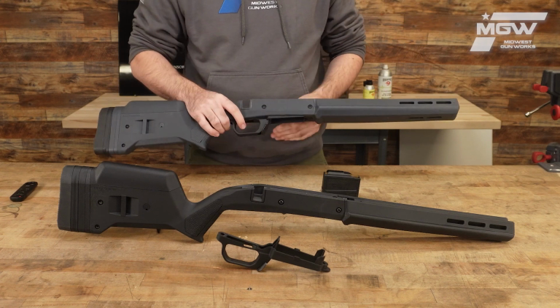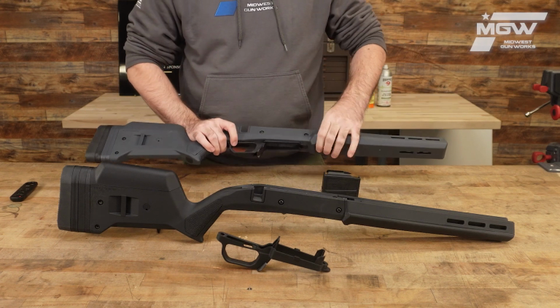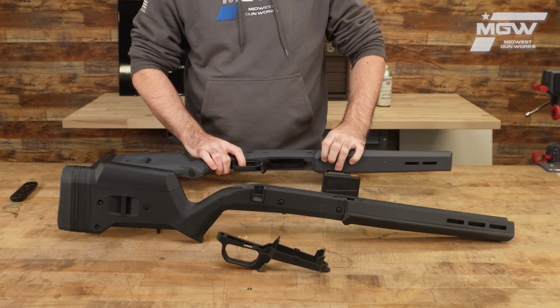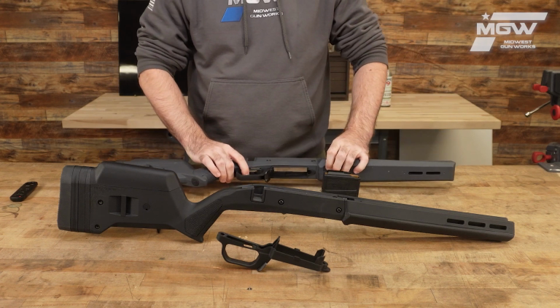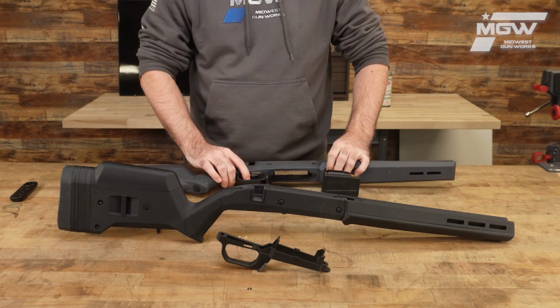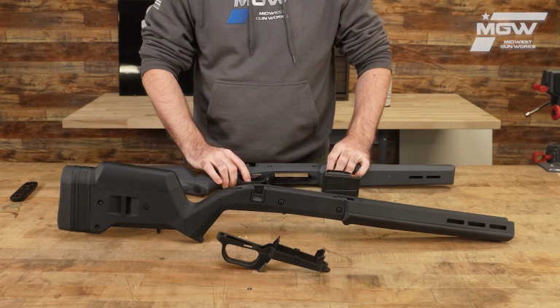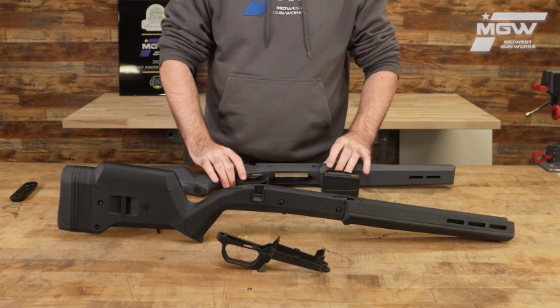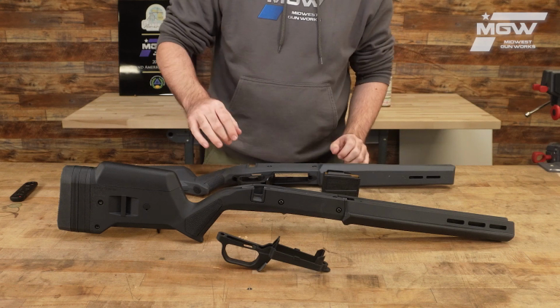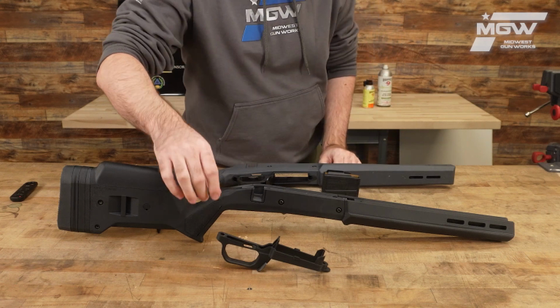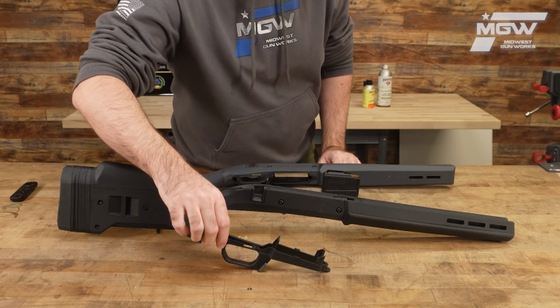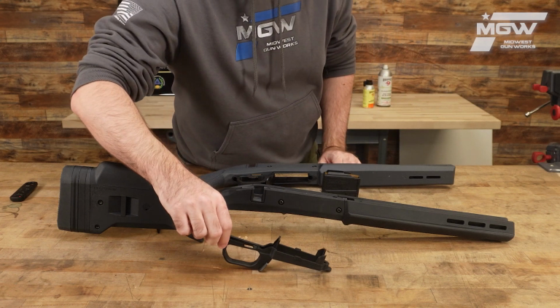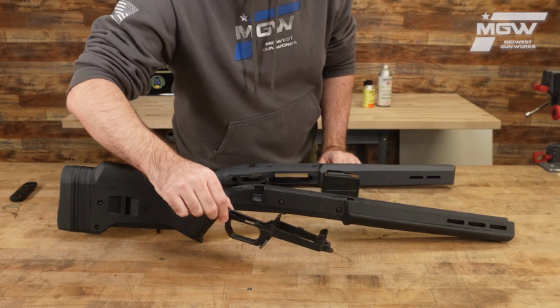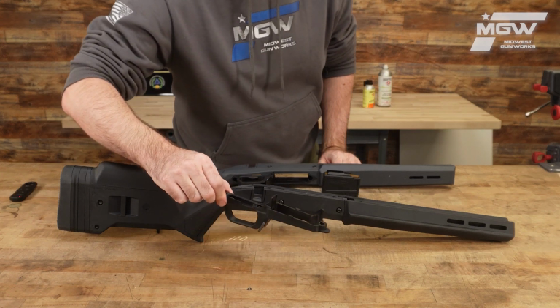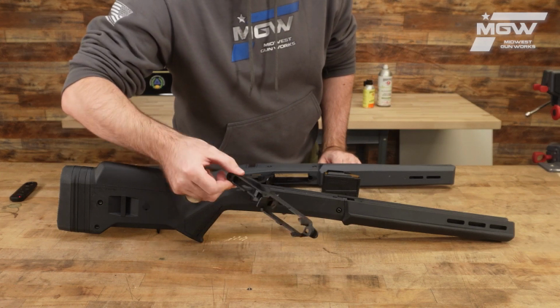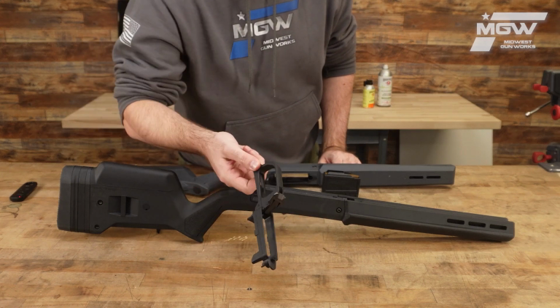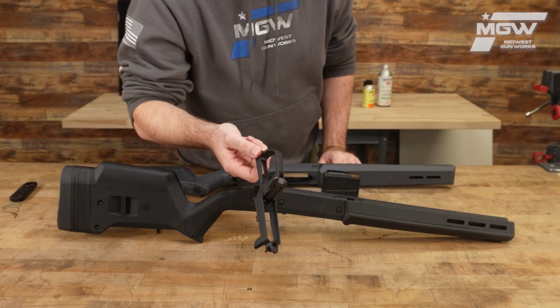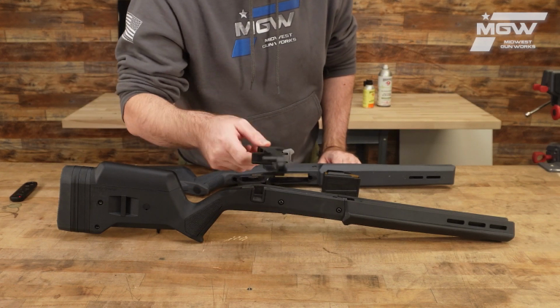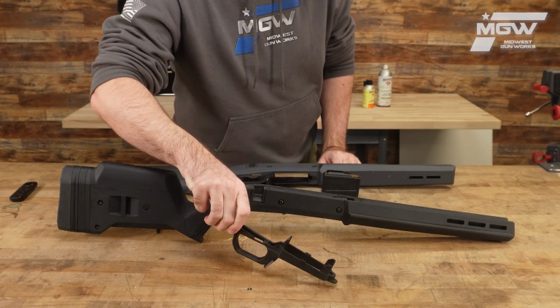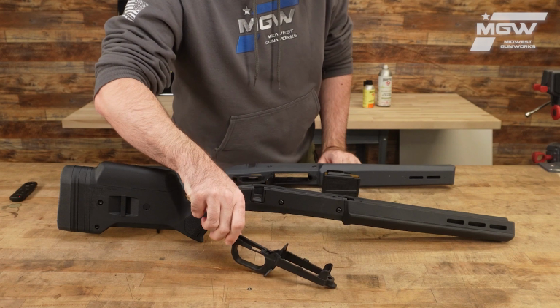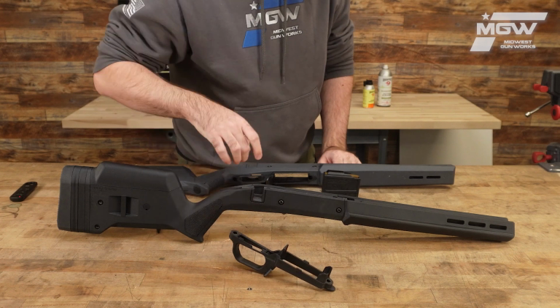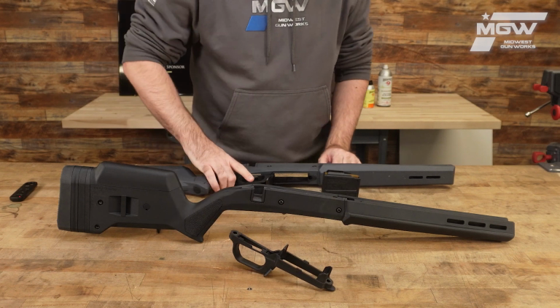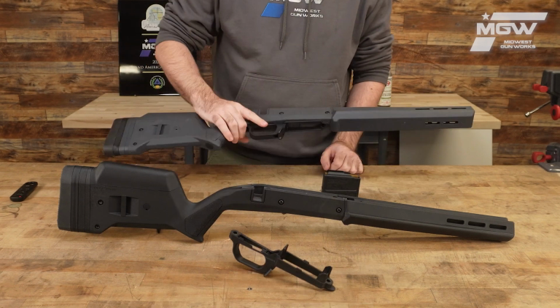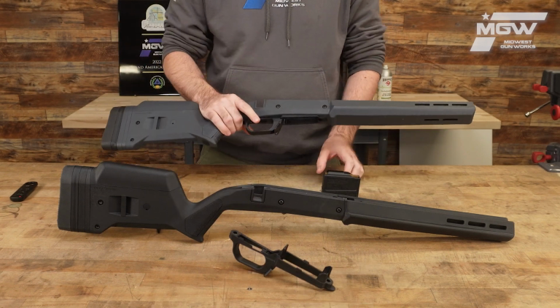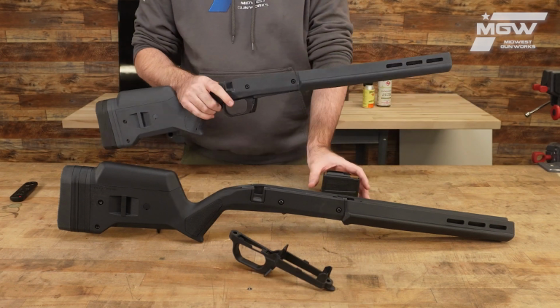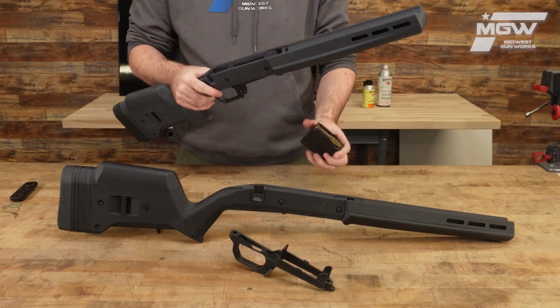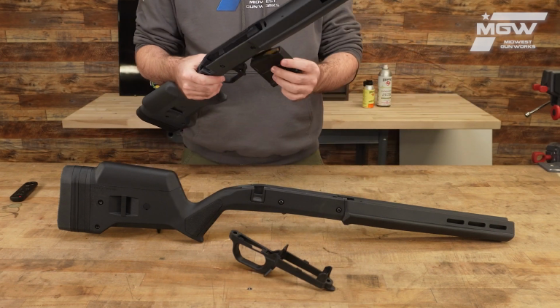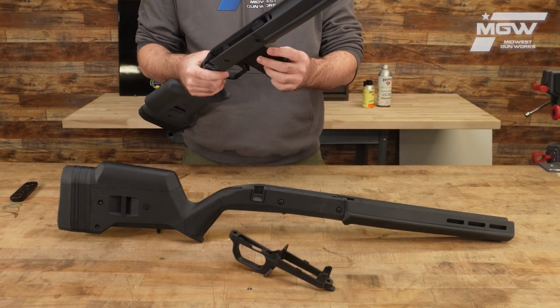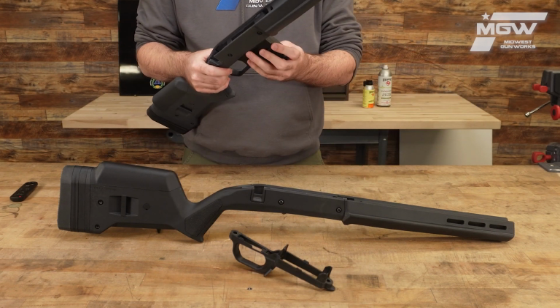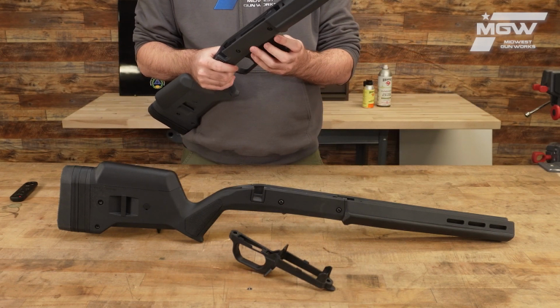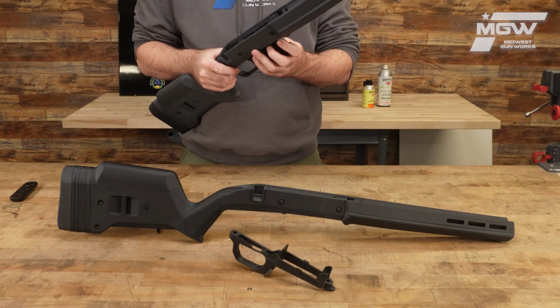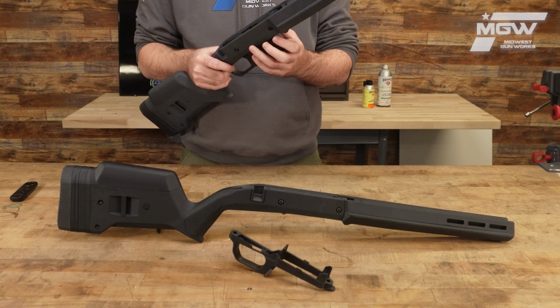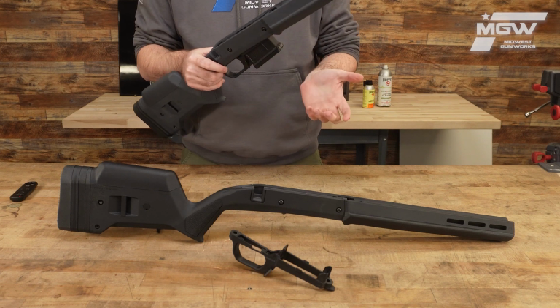Included with each of these Savage 110 stocks is Magpul's bolt action magazine well, which gives your rifle compatibility with AICS spec magazines.